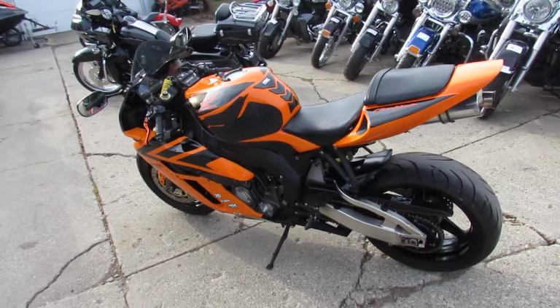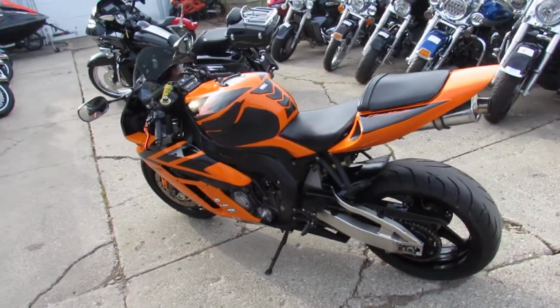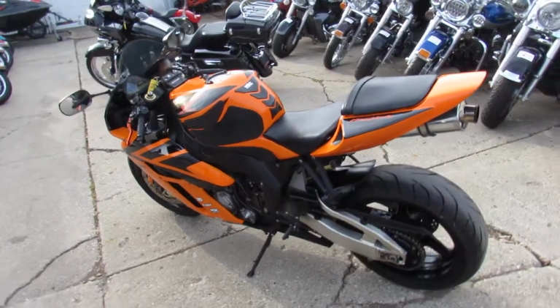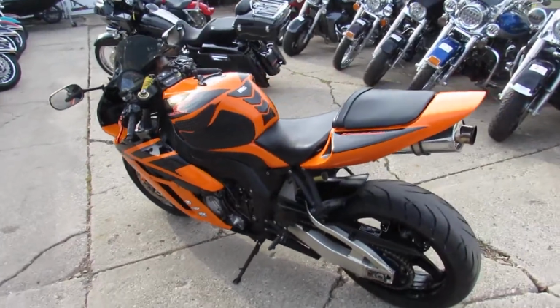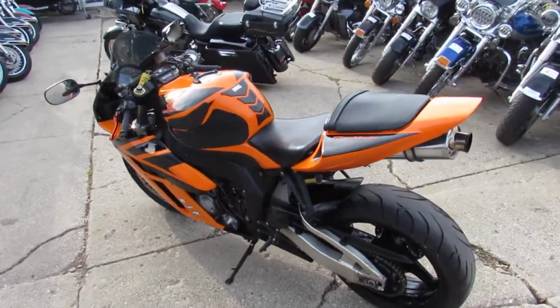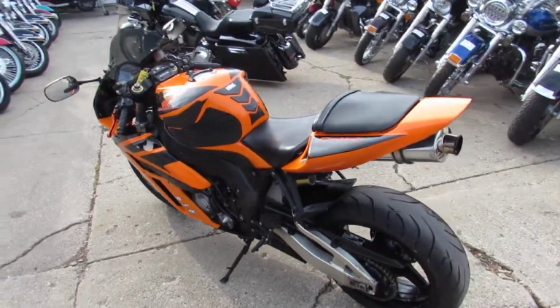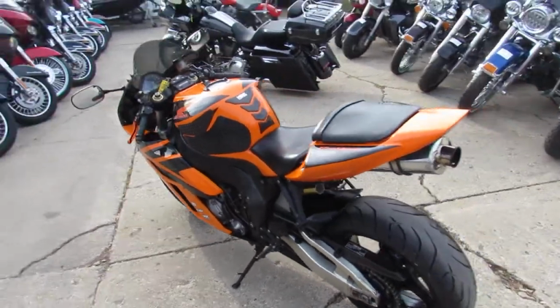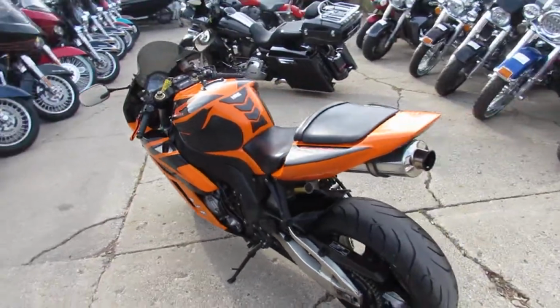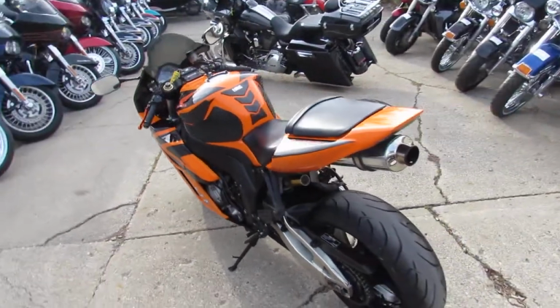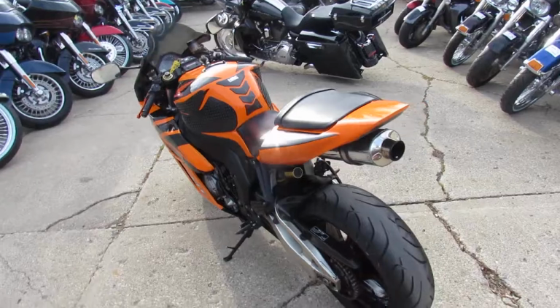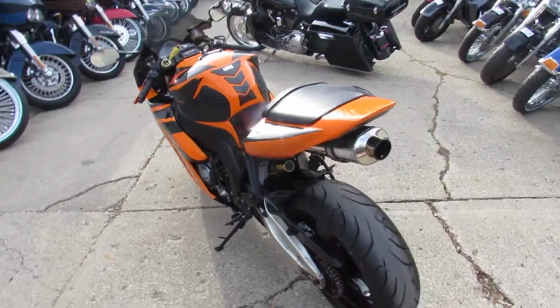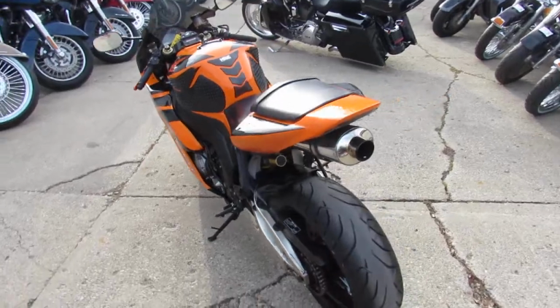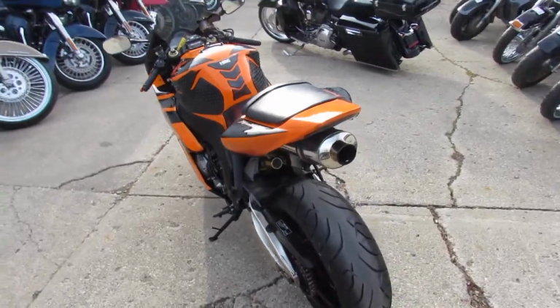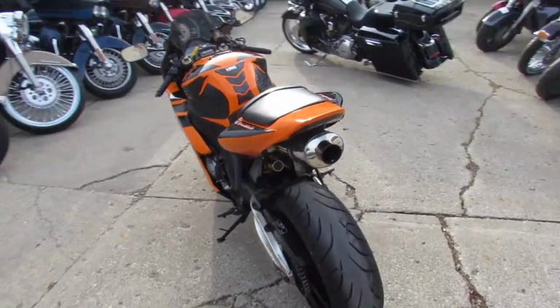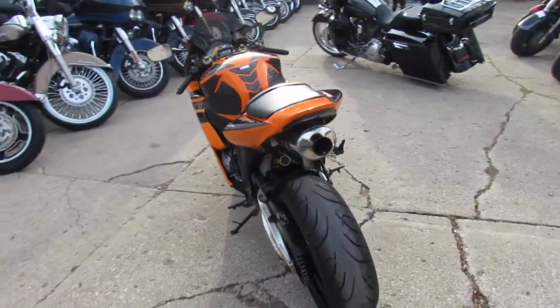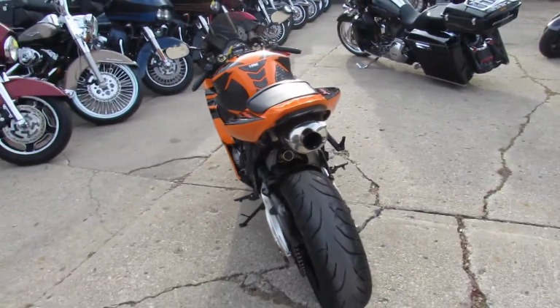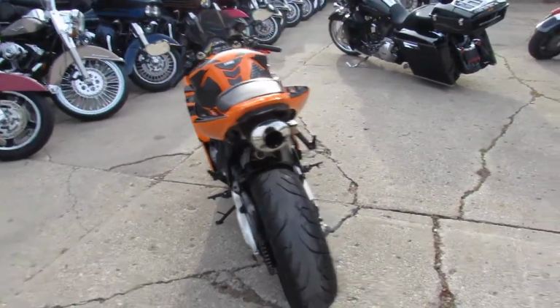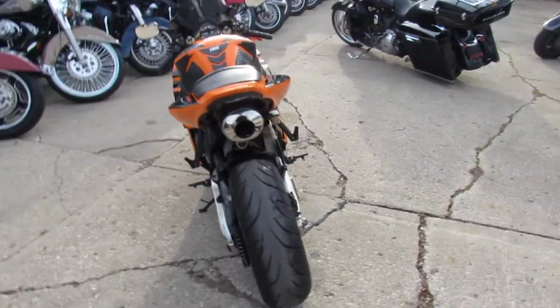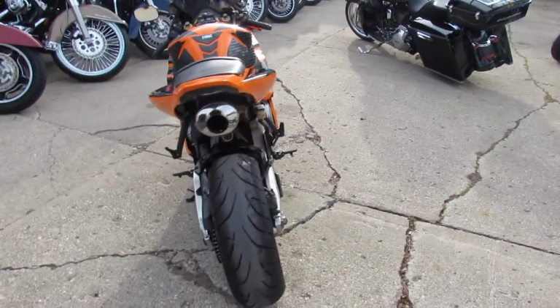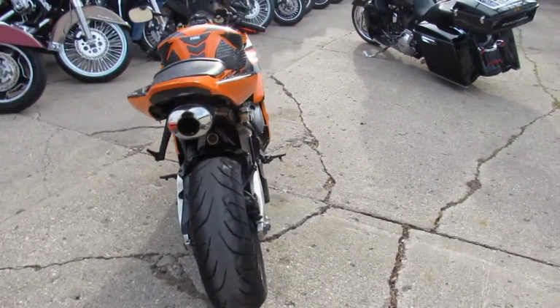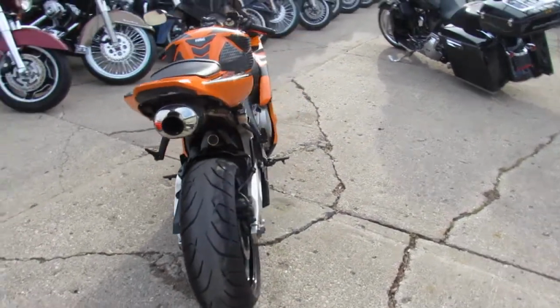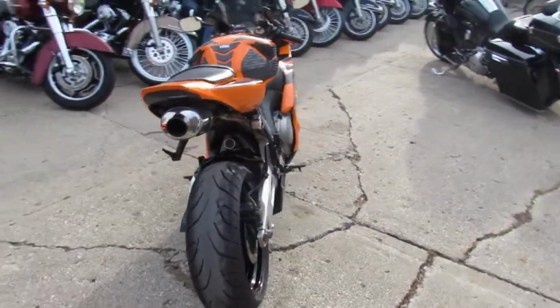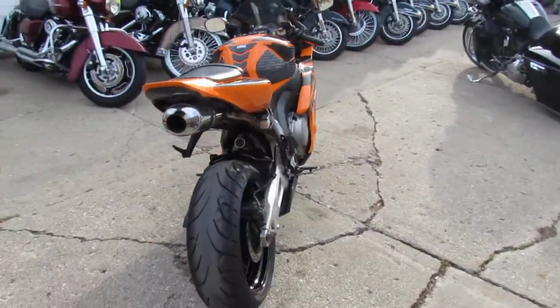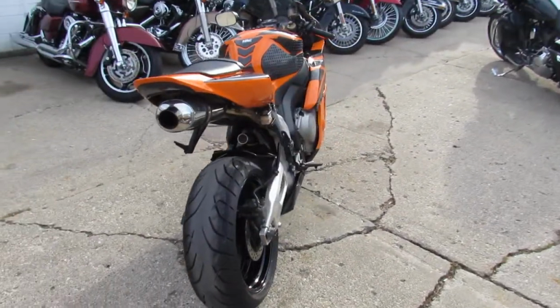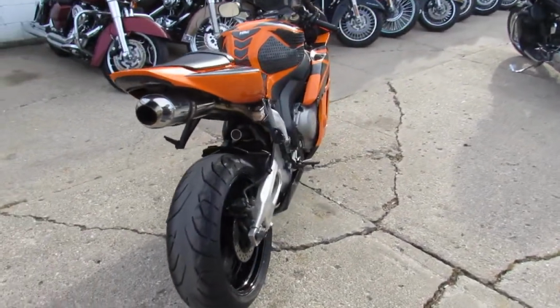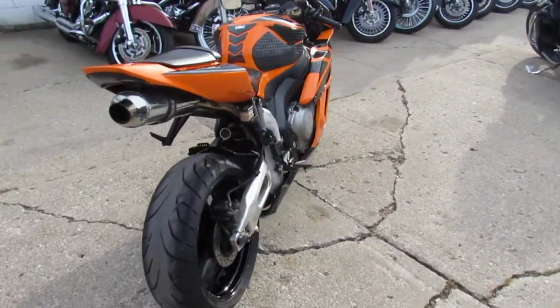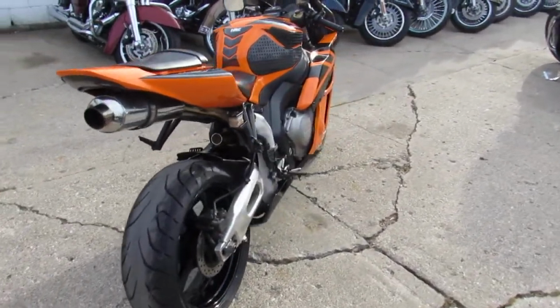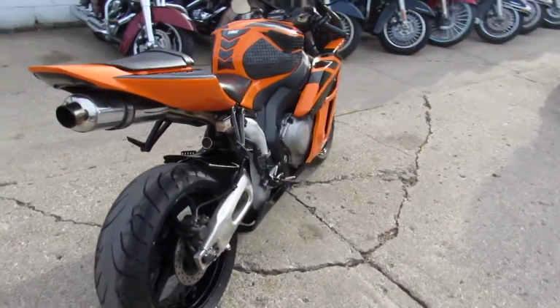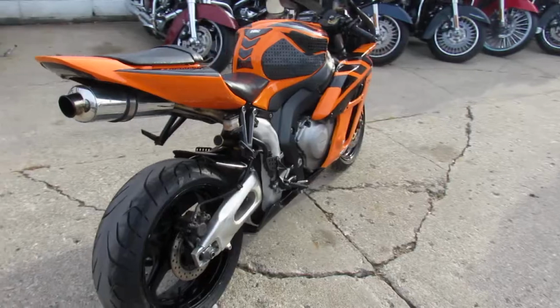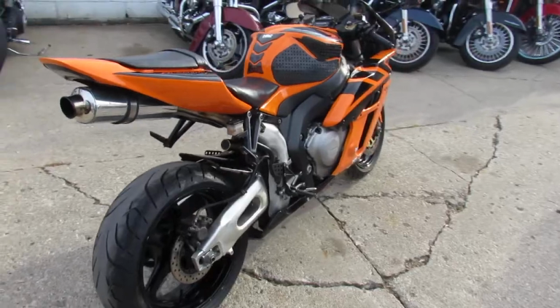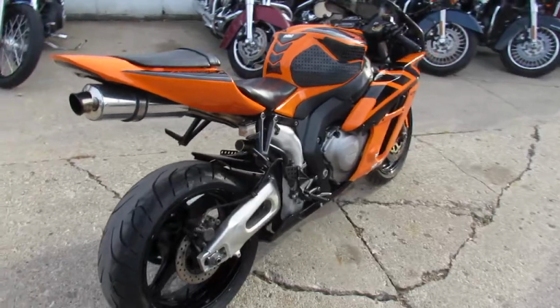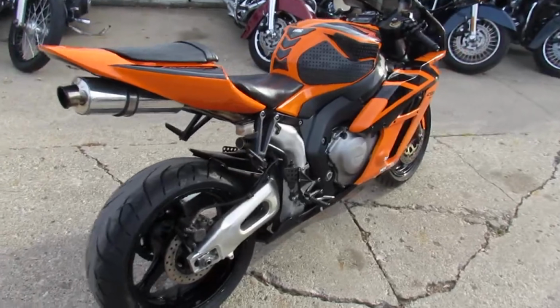CBR600, the orange and black — it's sharp. Good tires. Runs and drives perfectly straight. You'll love it. You can't find another one for only $3,599.